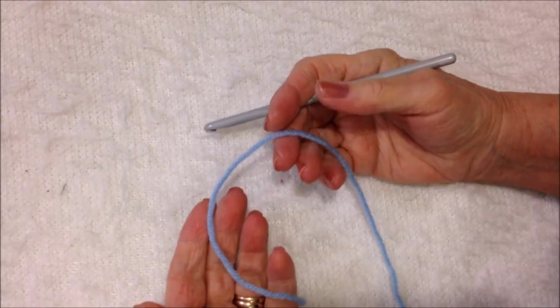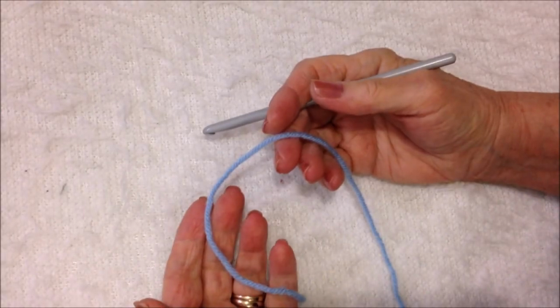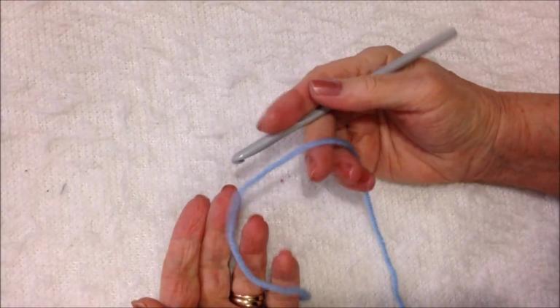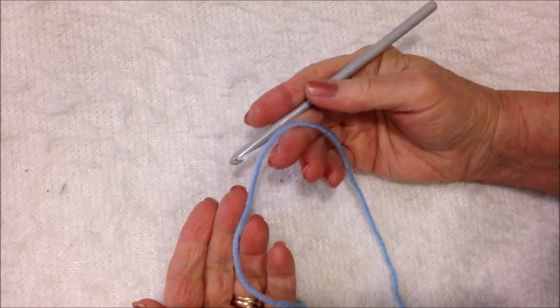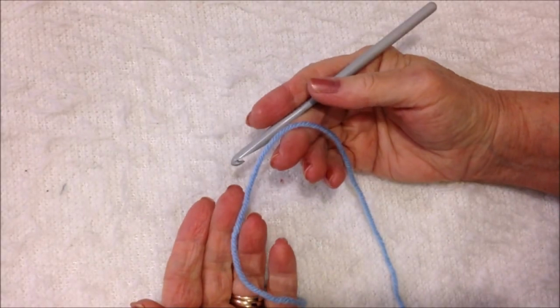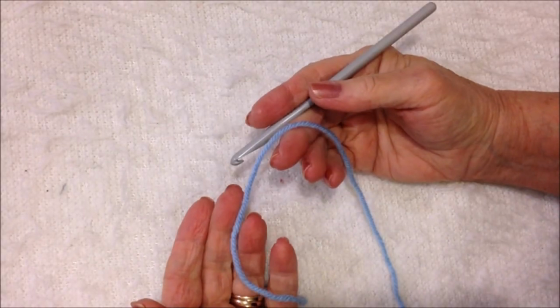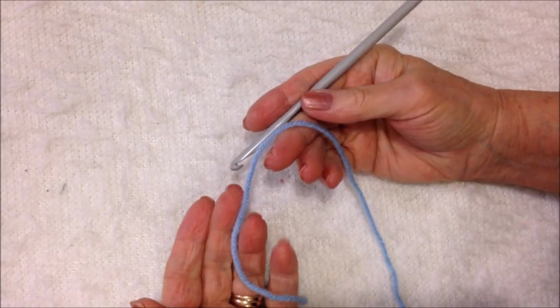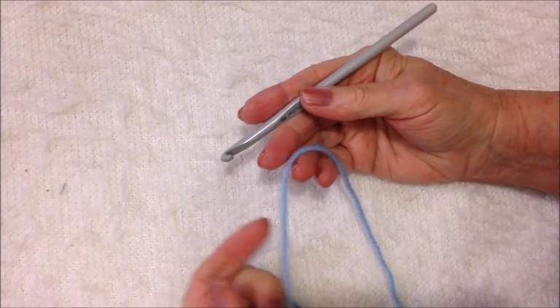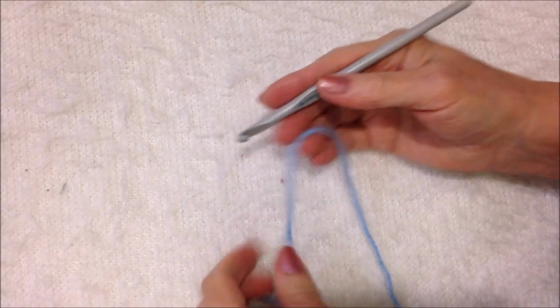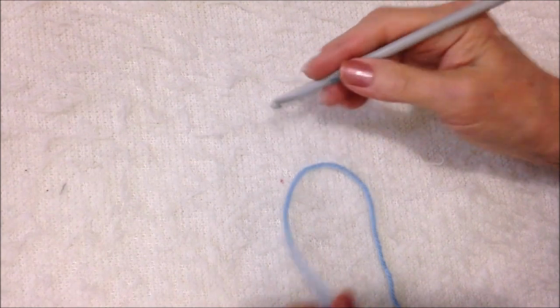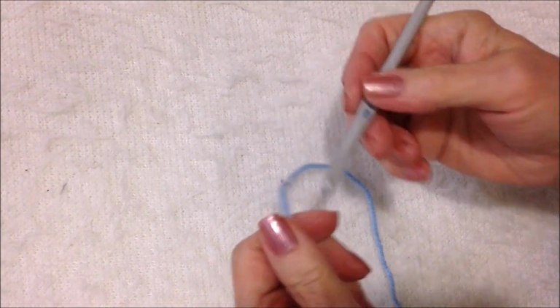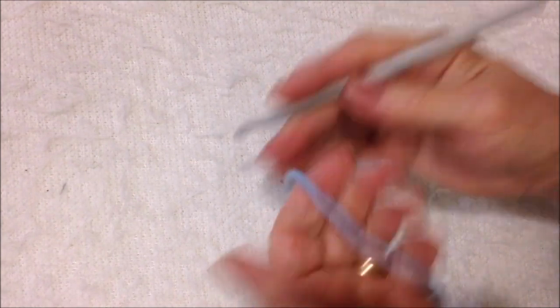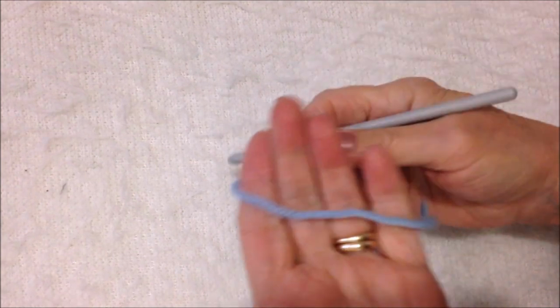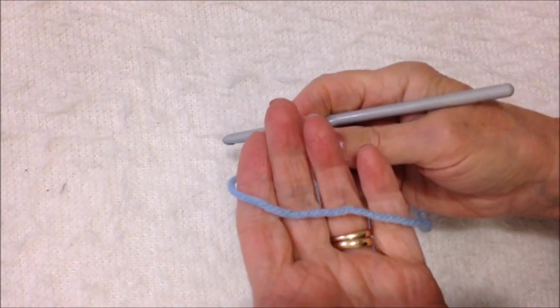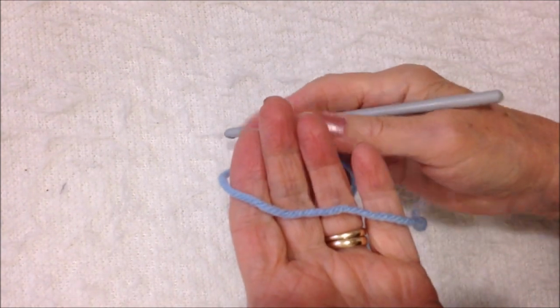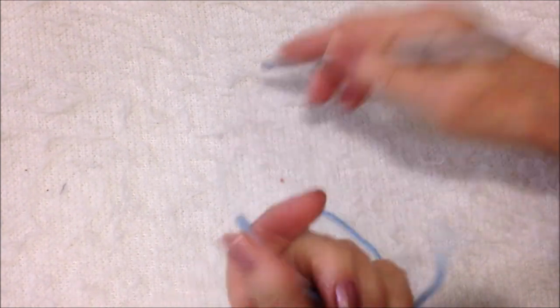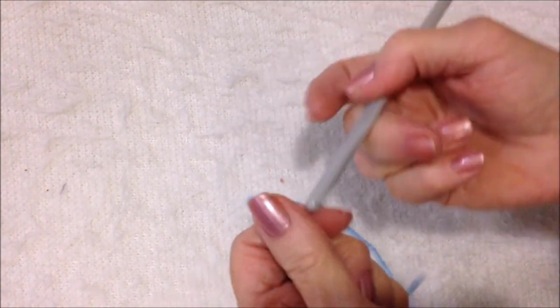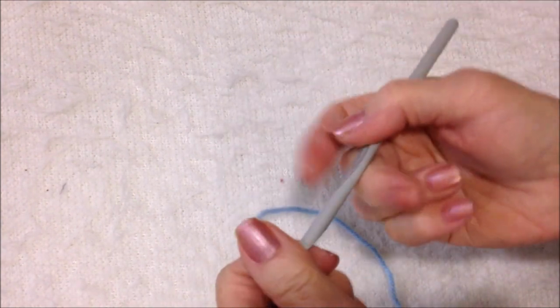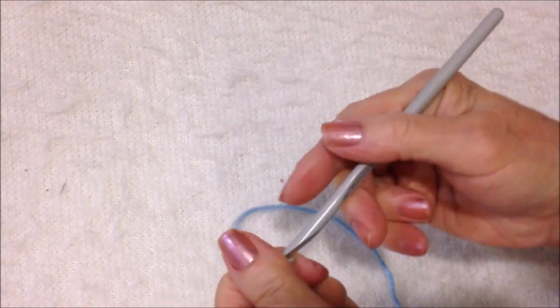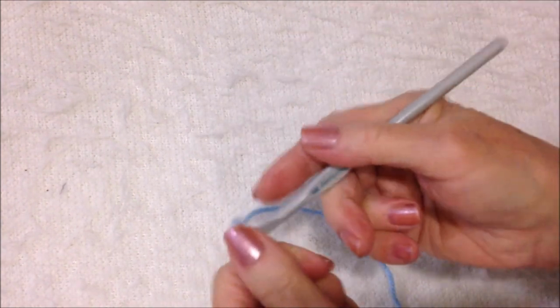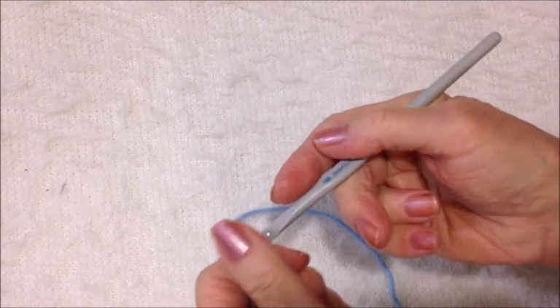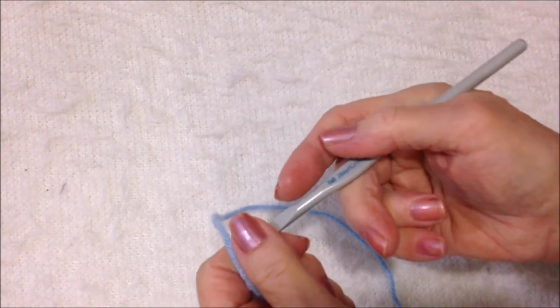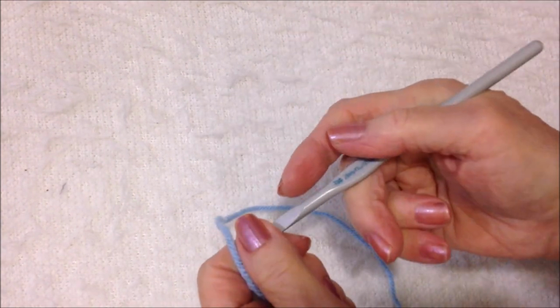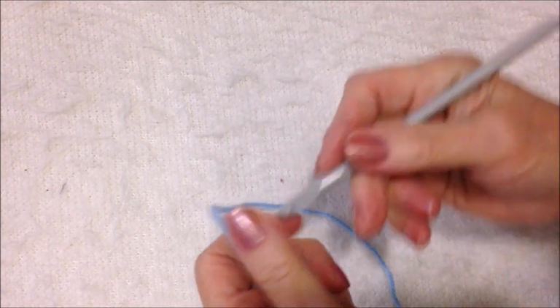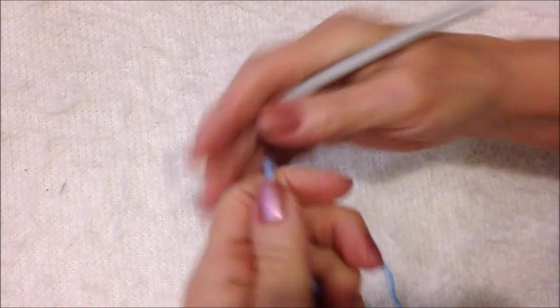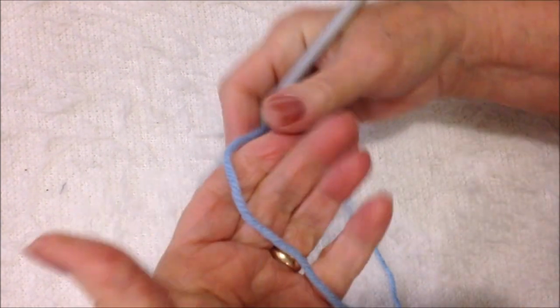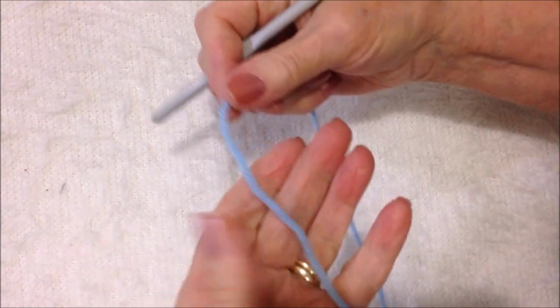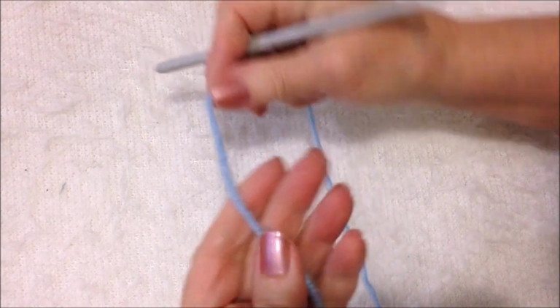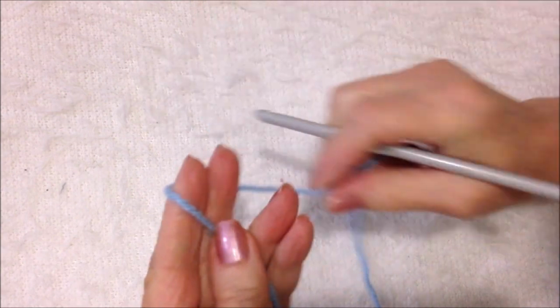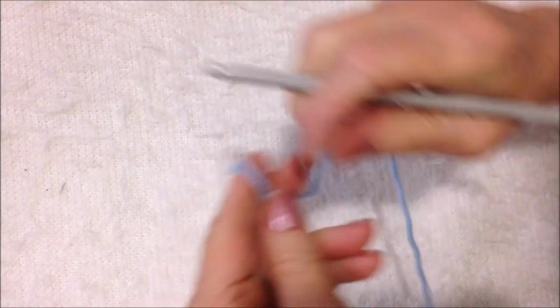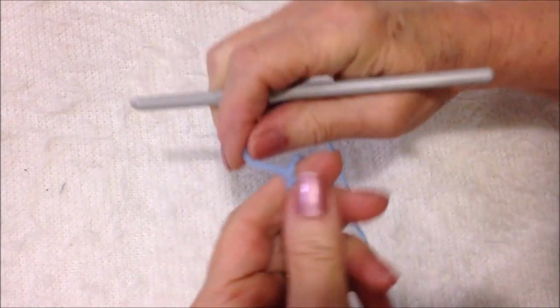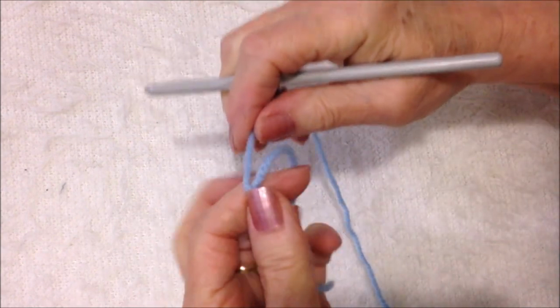You can work with any size yarn and any size hook. I'm working with worsted weight yarn and a six millimeter crochet hook. Start with a slipknot.